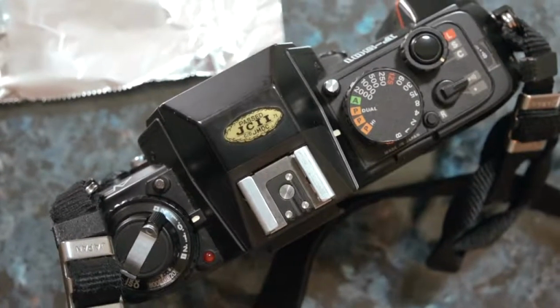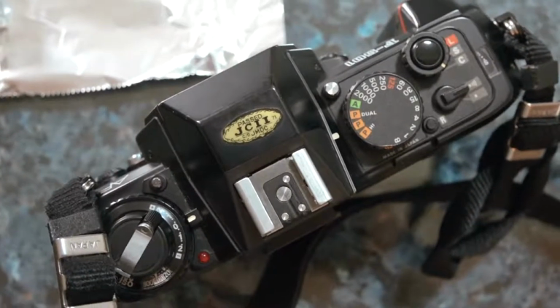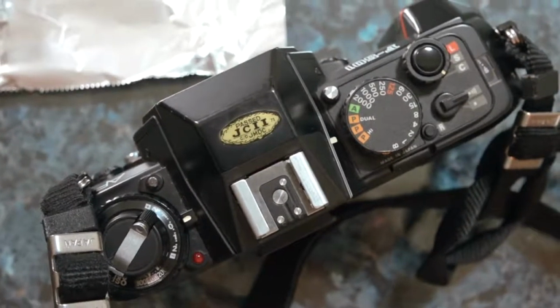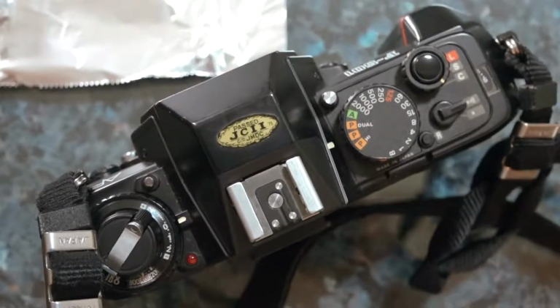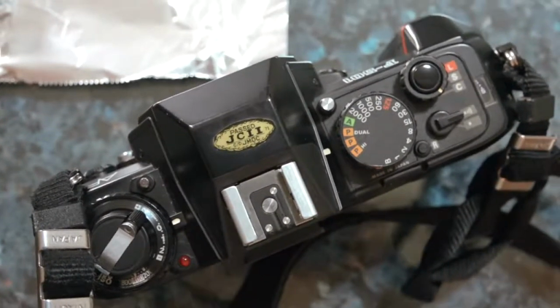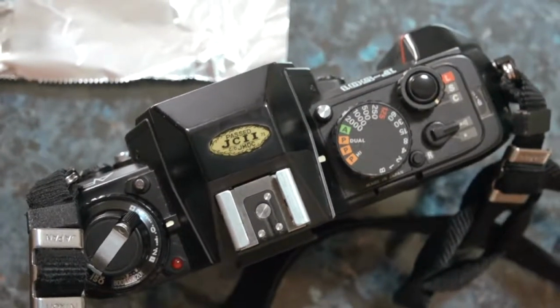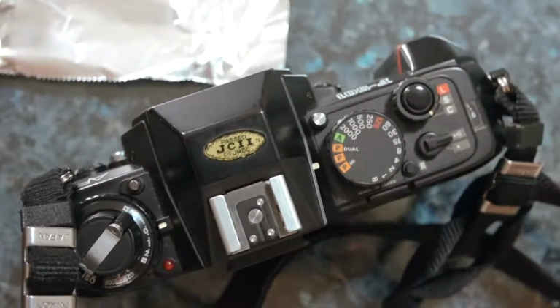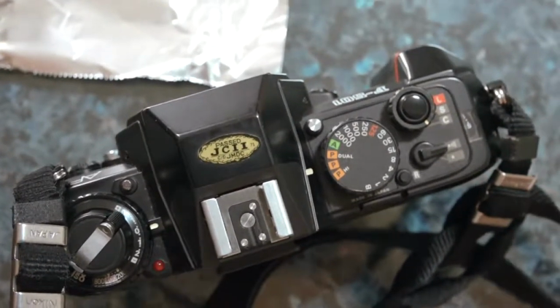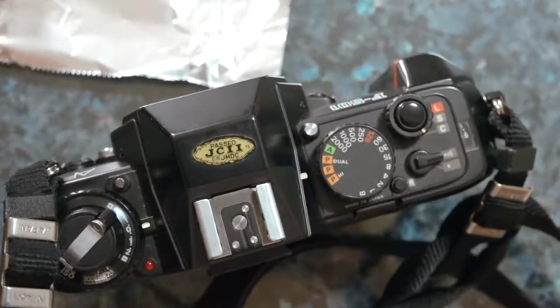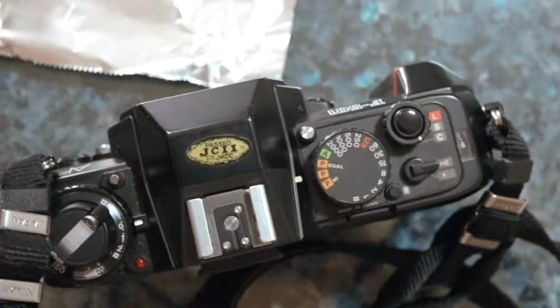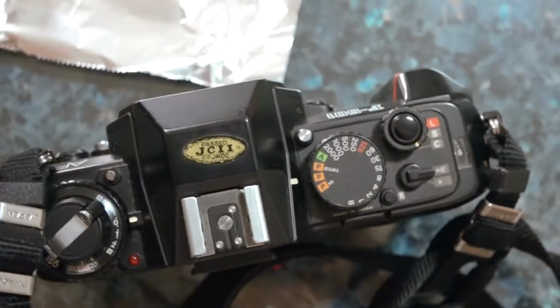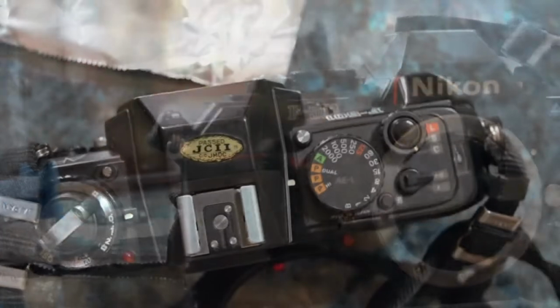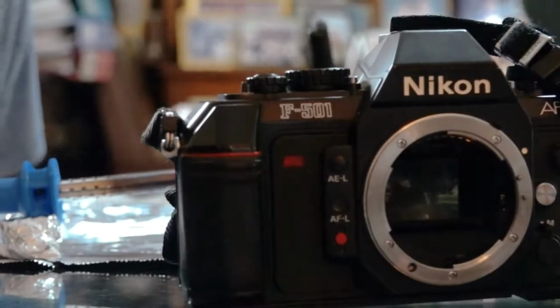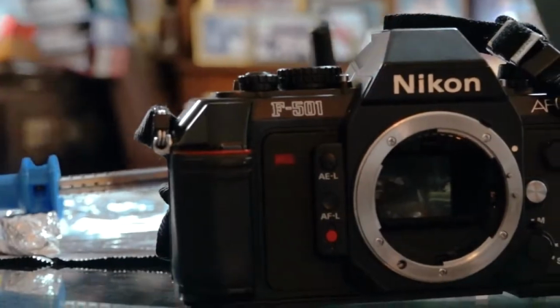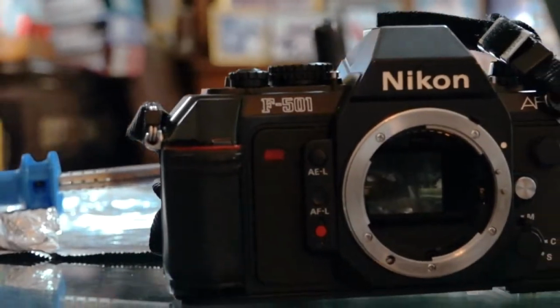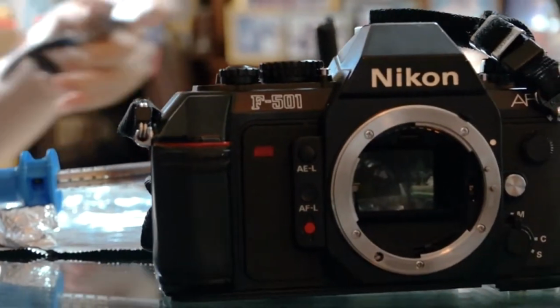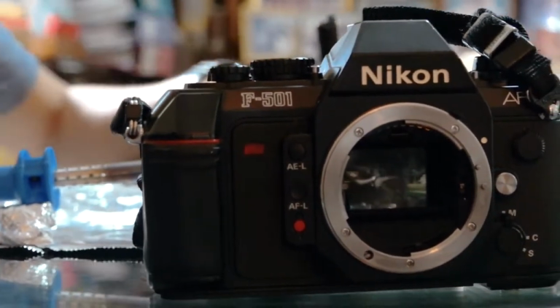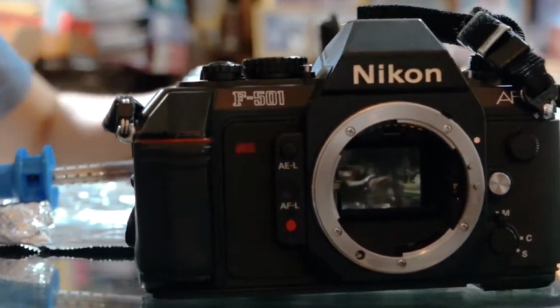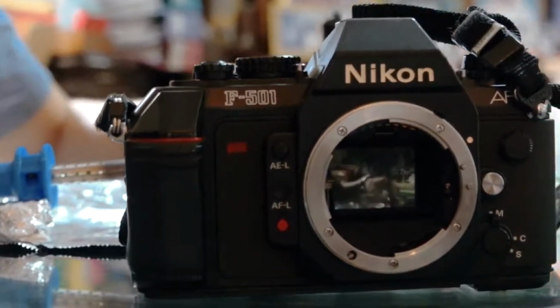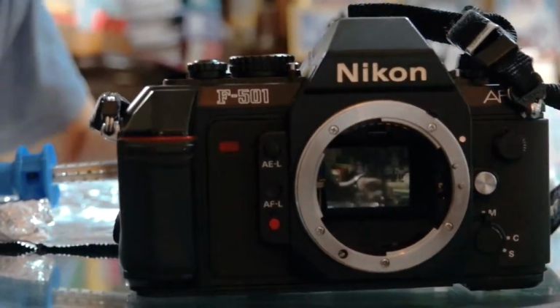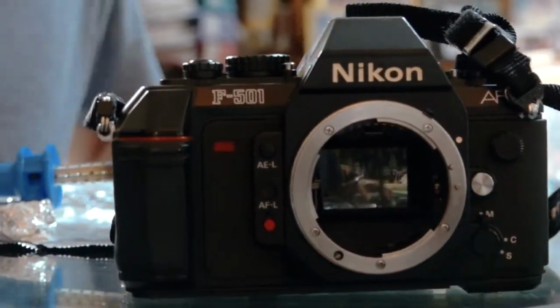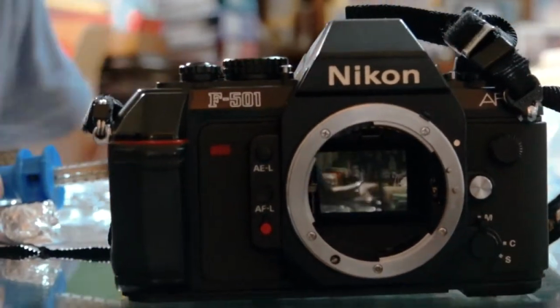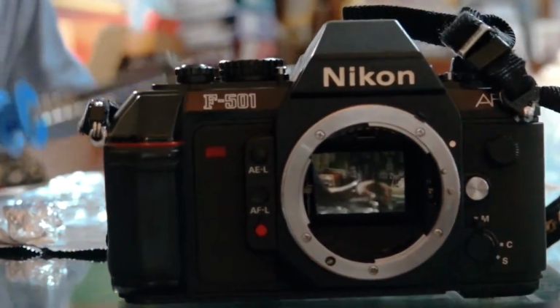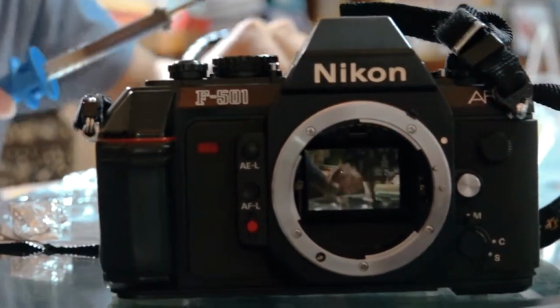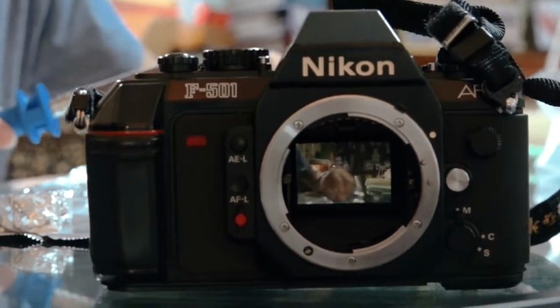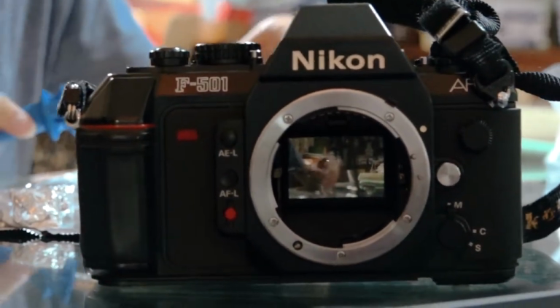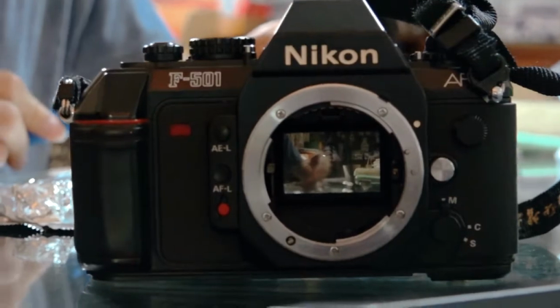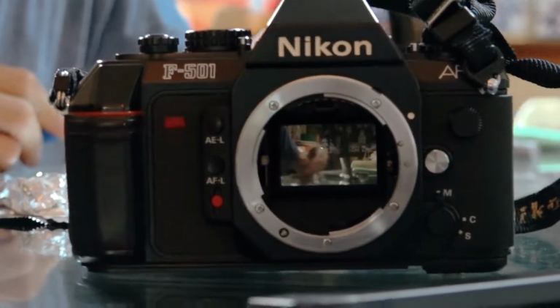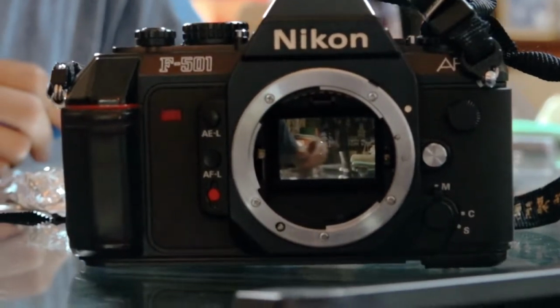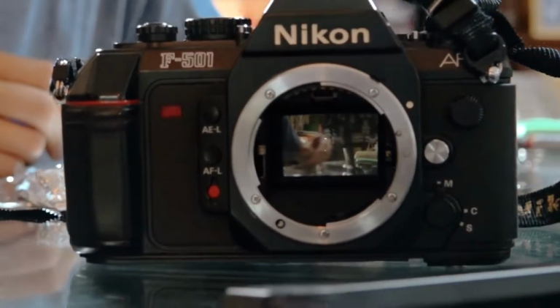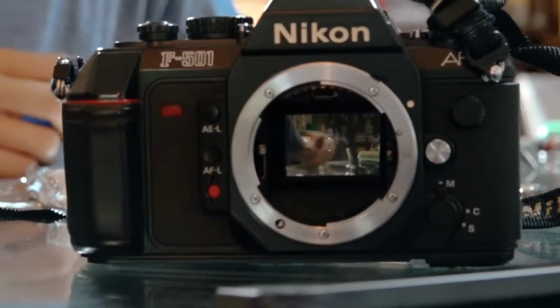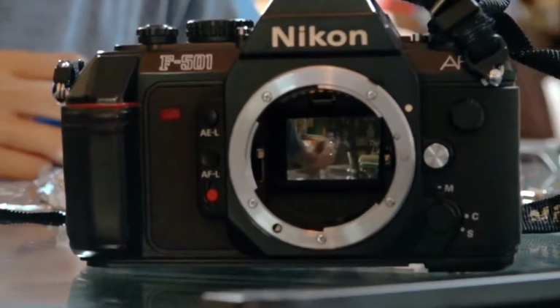Hello YouTube, Lucas here, and in this video my friend and I are going to attempt to repair one of the first autofocus SLRs from Nikon, the F501.